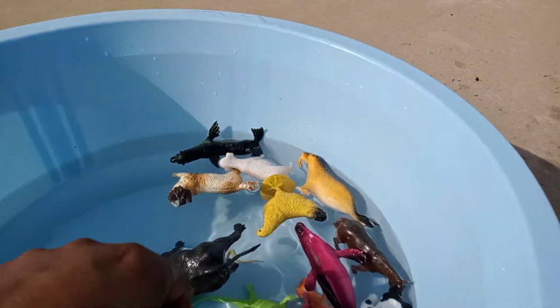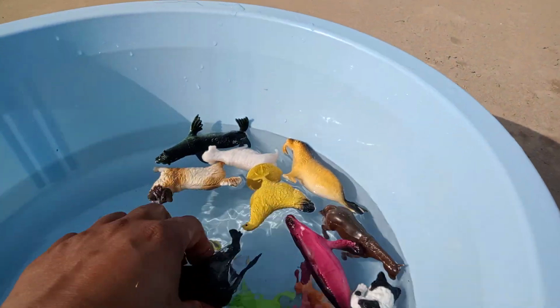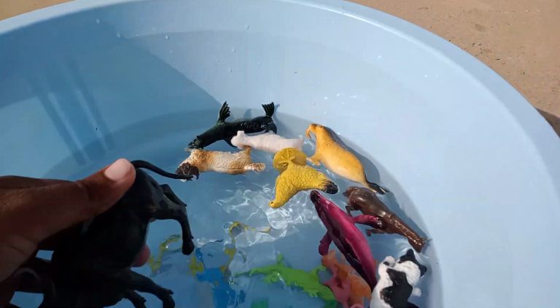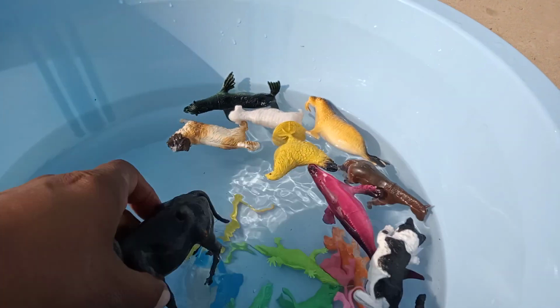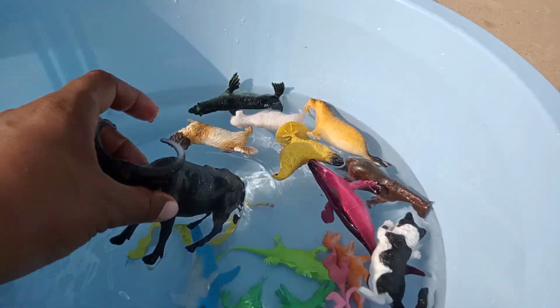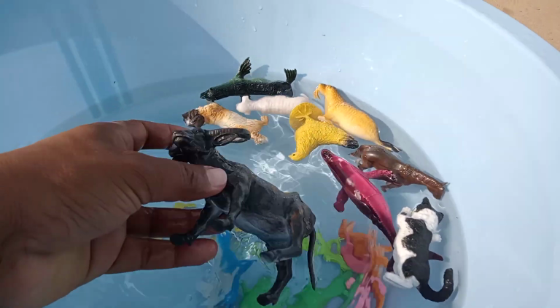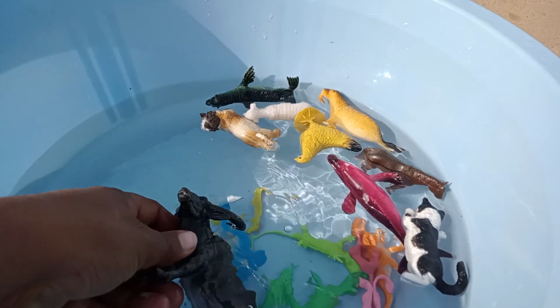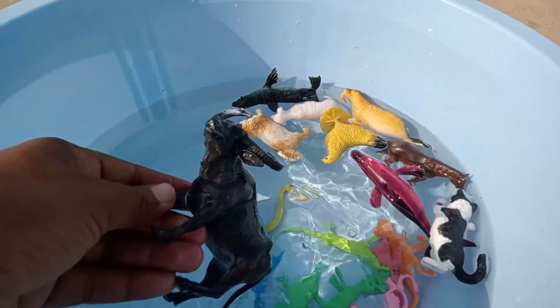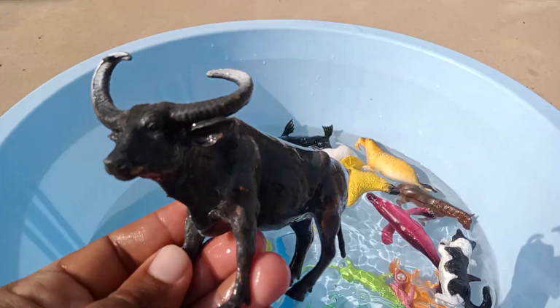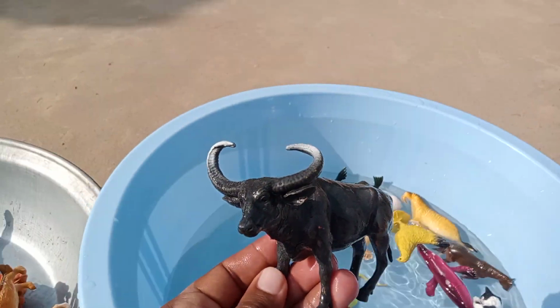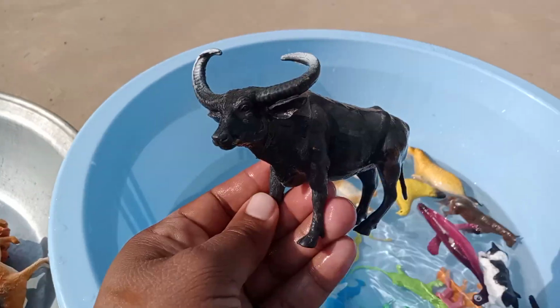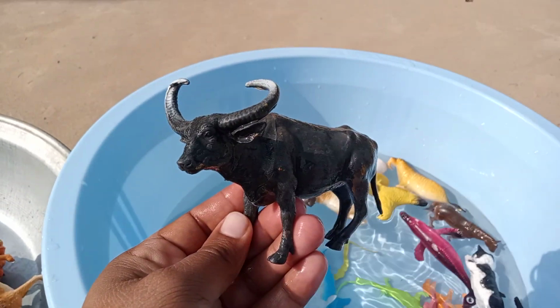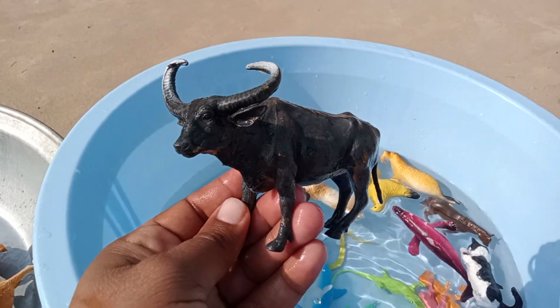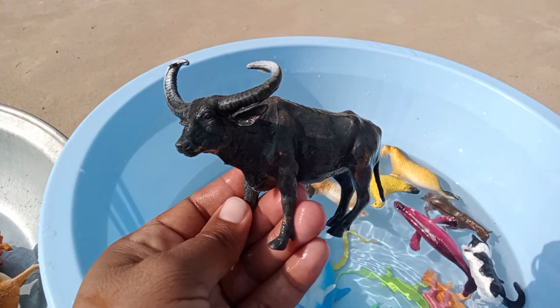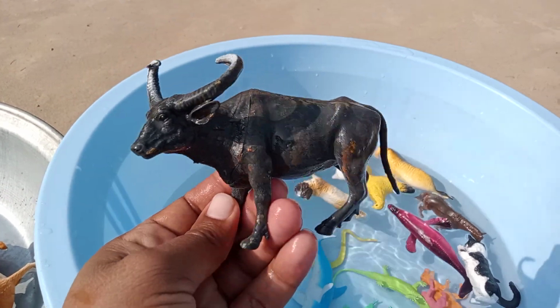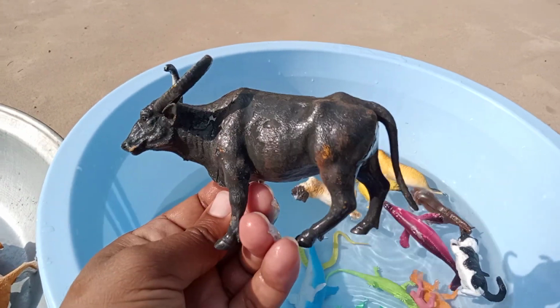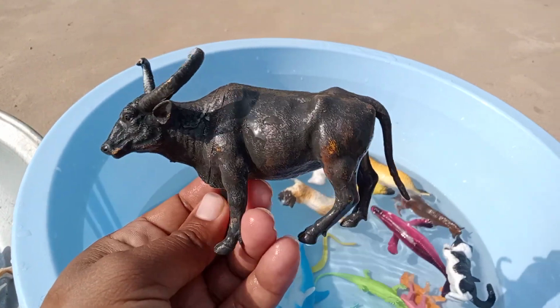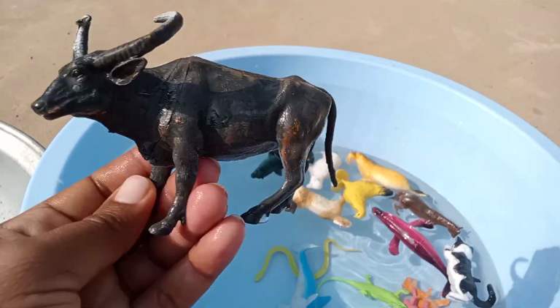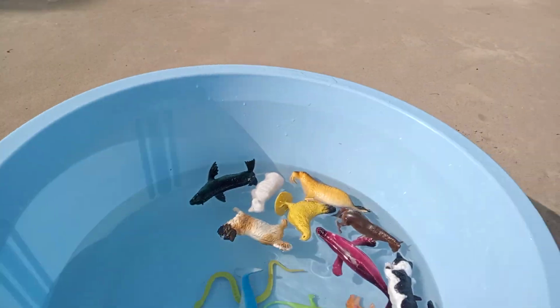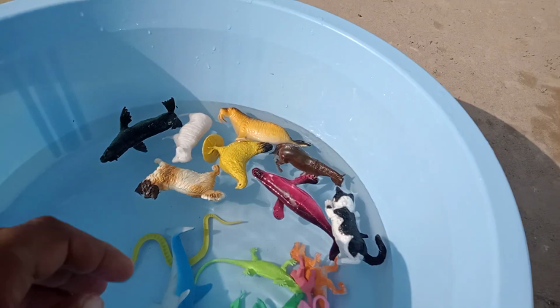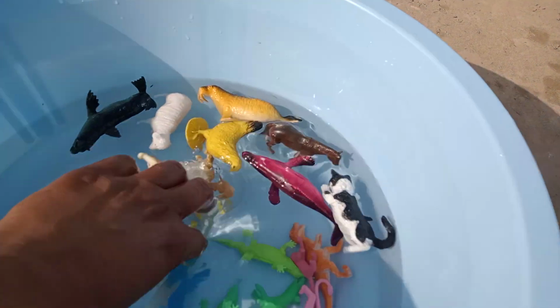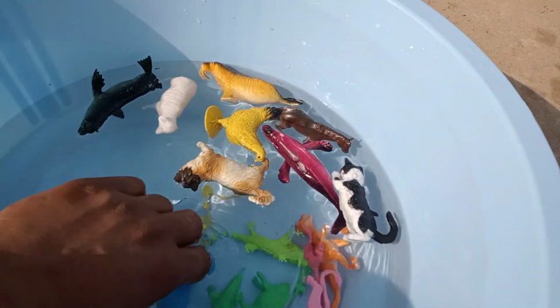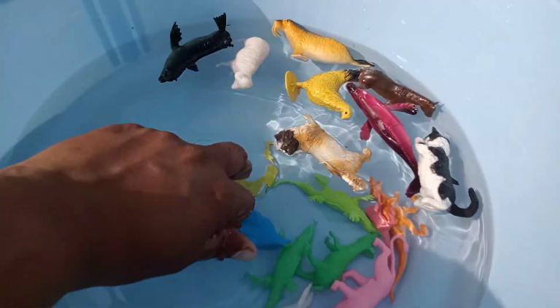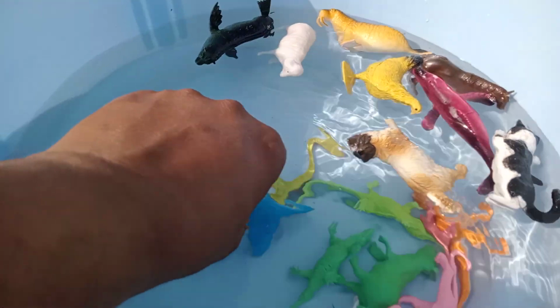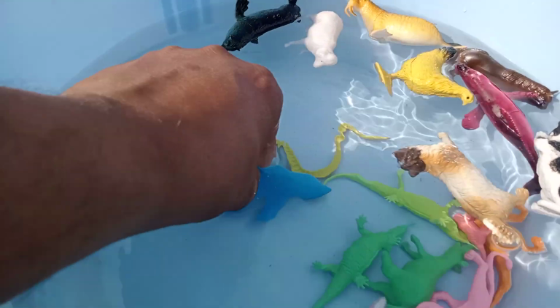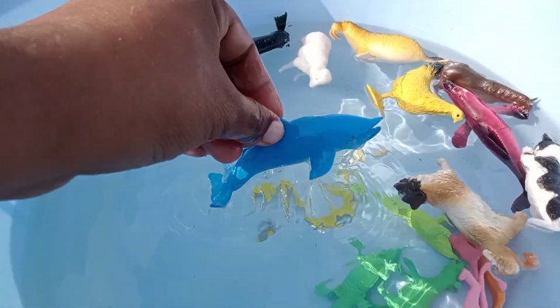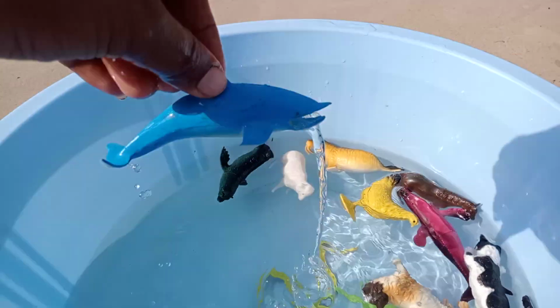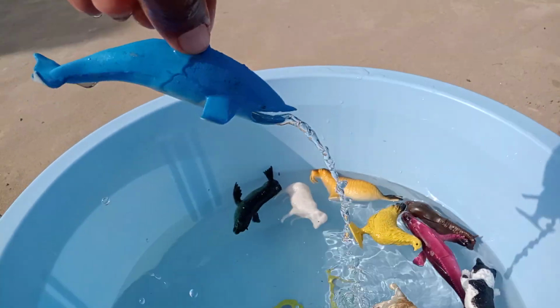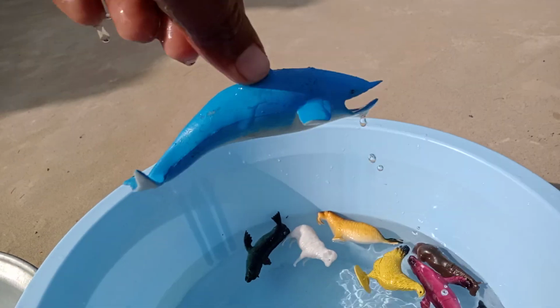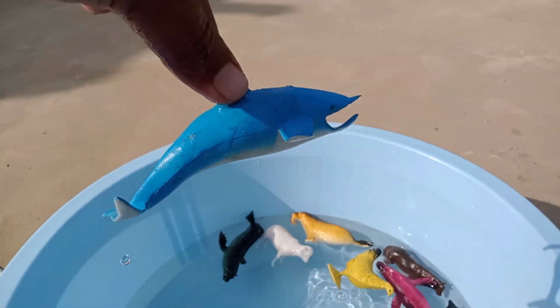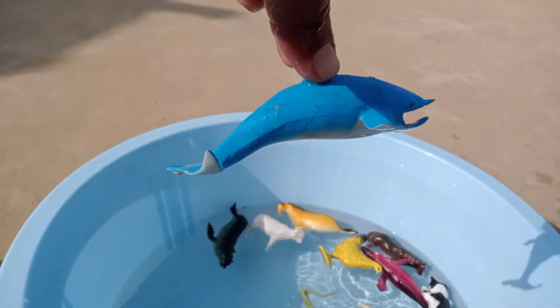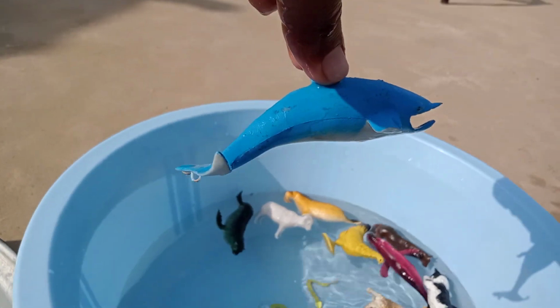Shark. Buffalo guys, beautiful buffalo. Wow, amazing buffalo. Wow, dolphin.